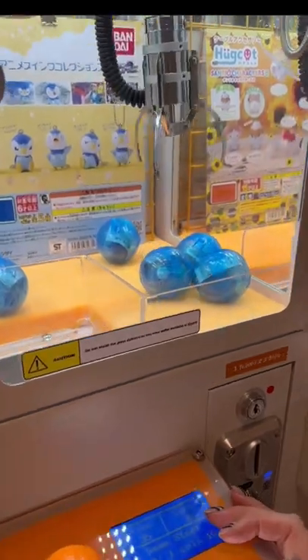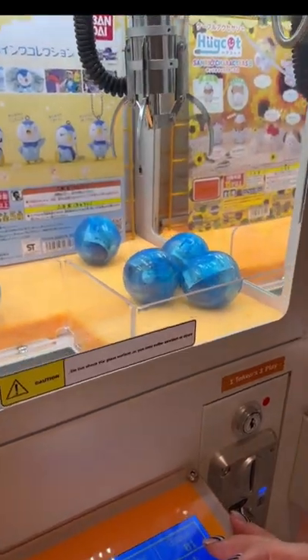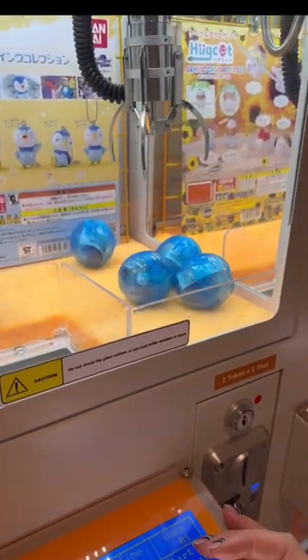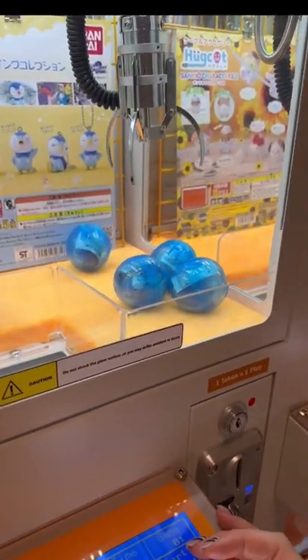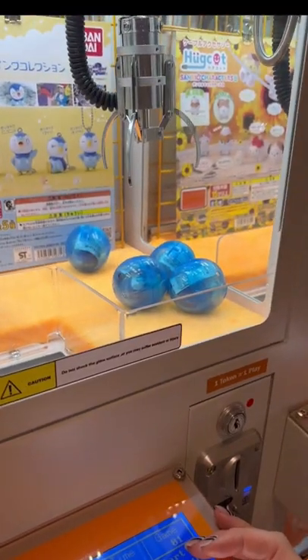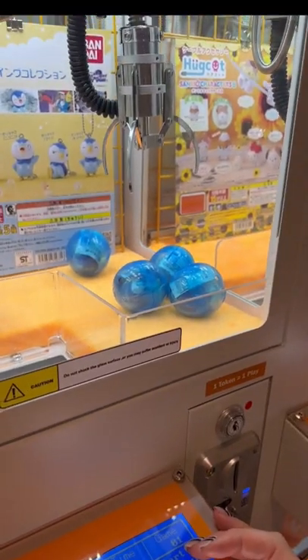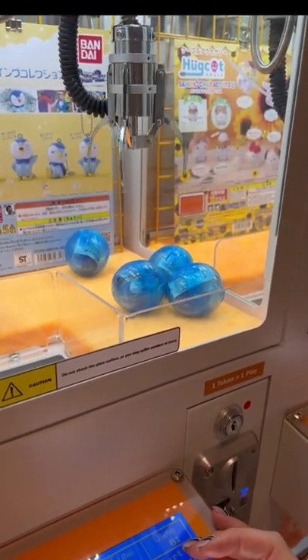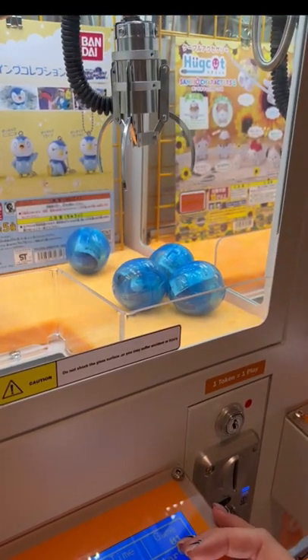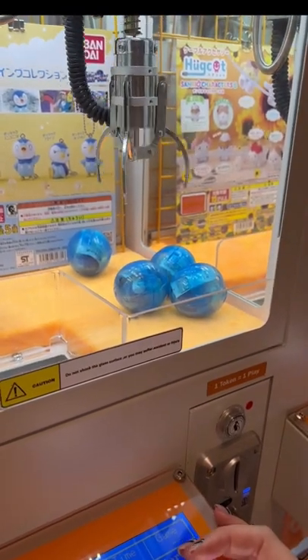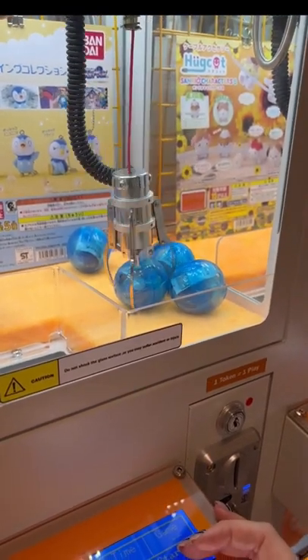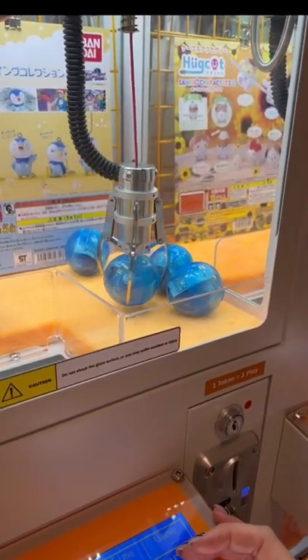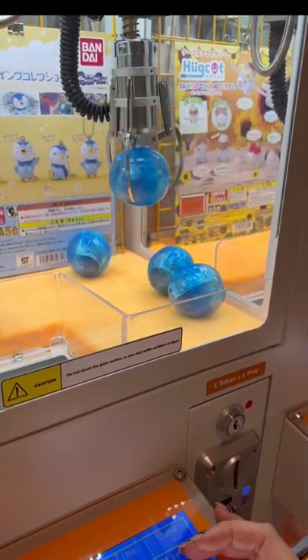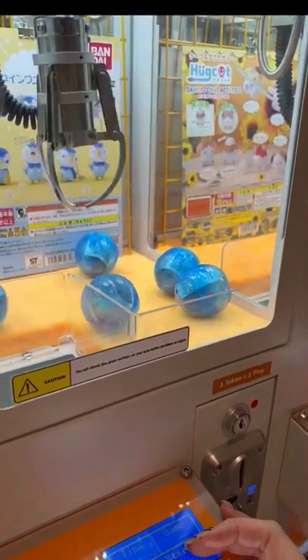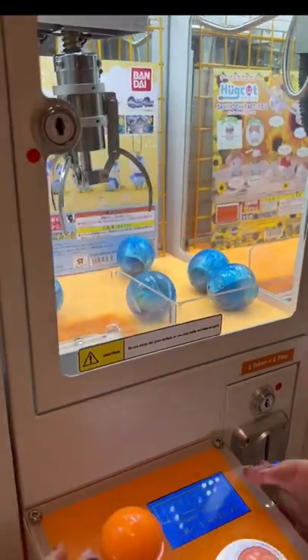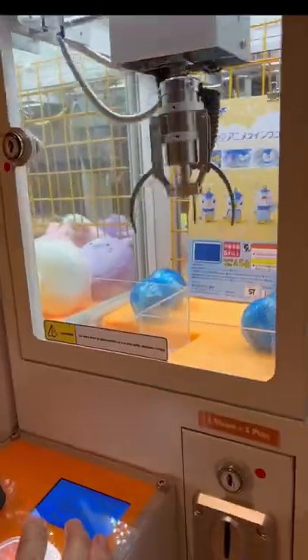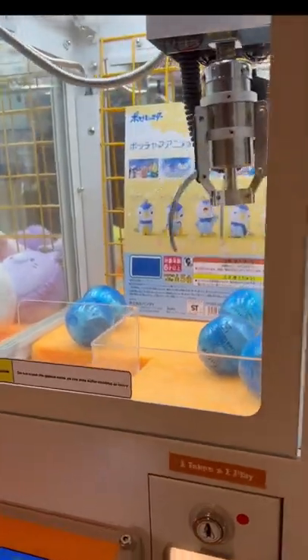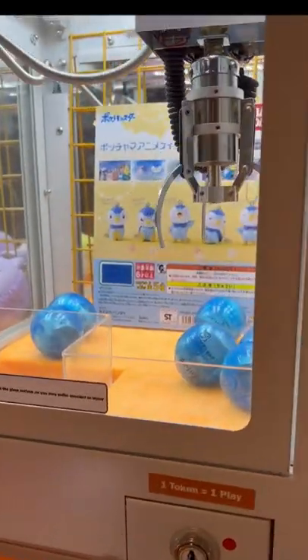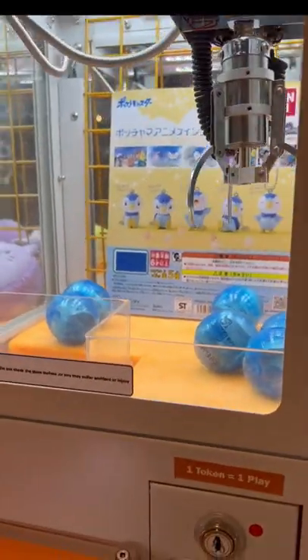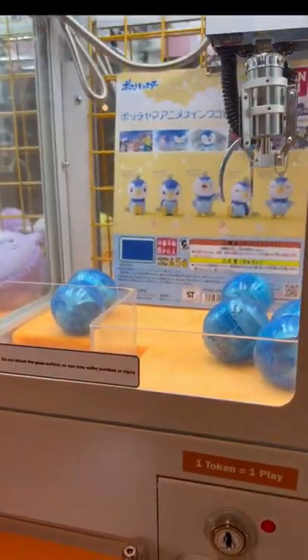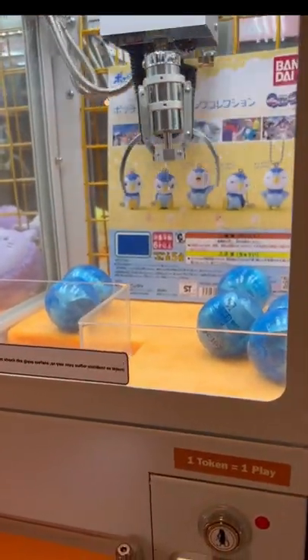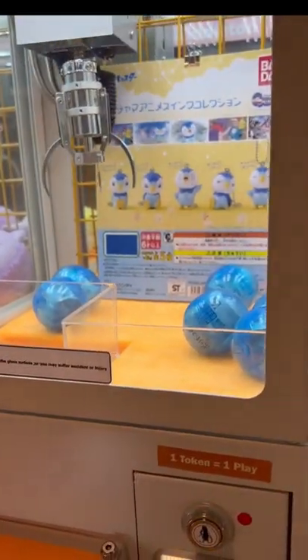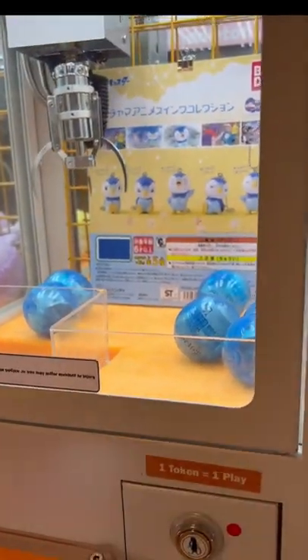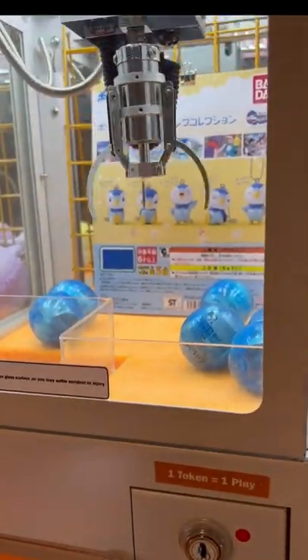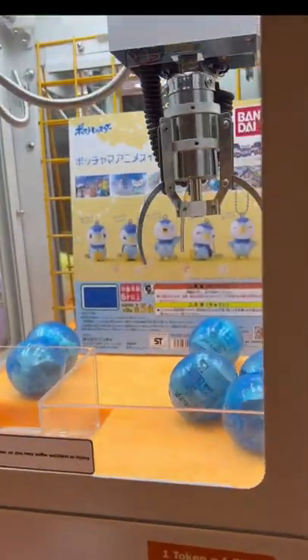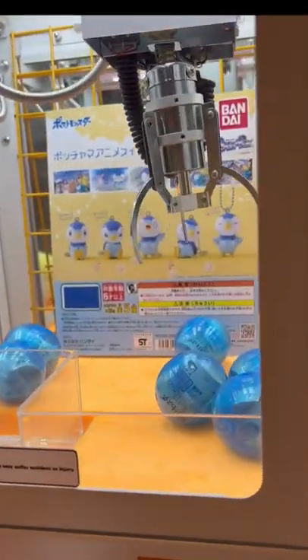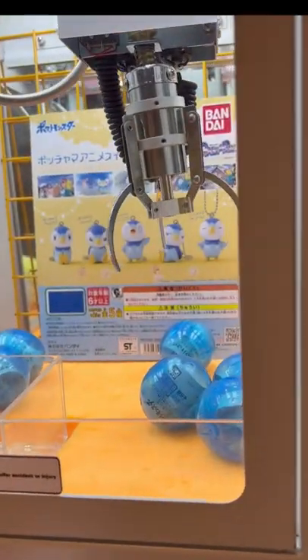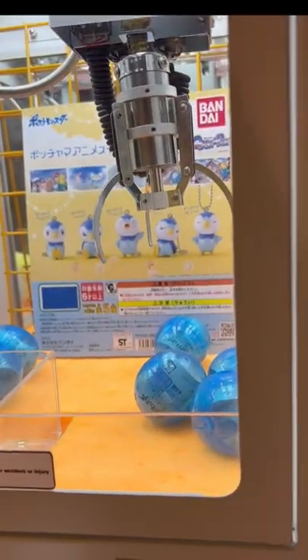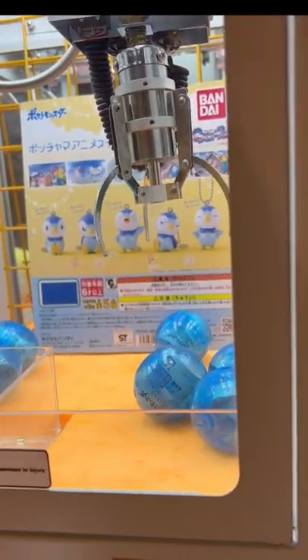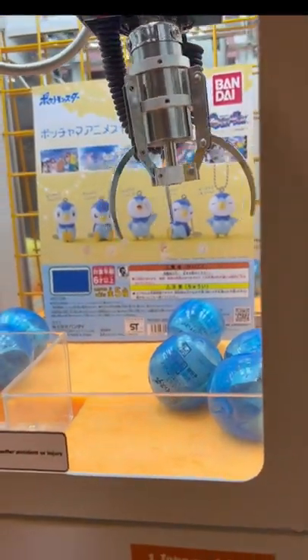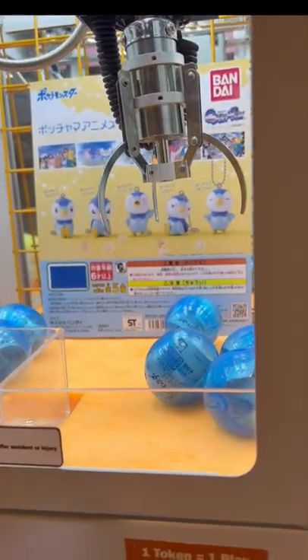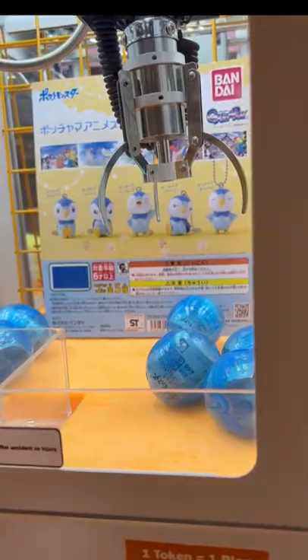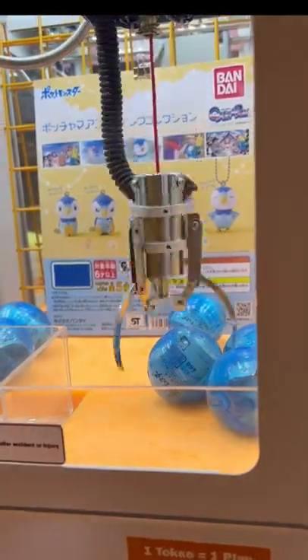And we played the claw machines there. We tried several times until finally my husband was able to win it. So that was super exciting.